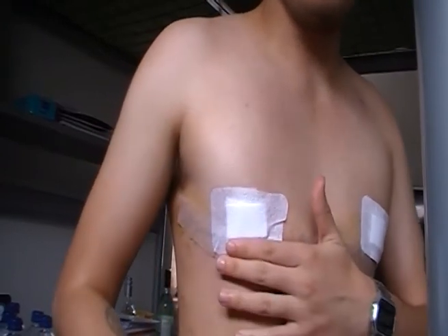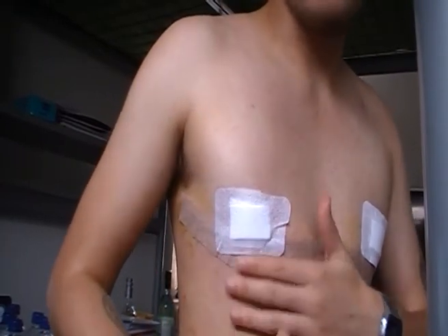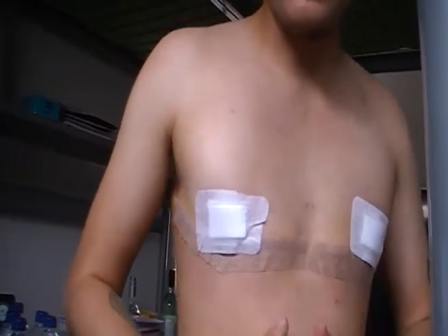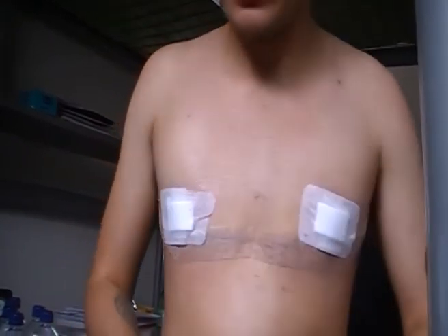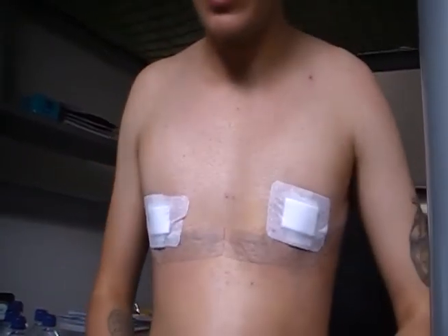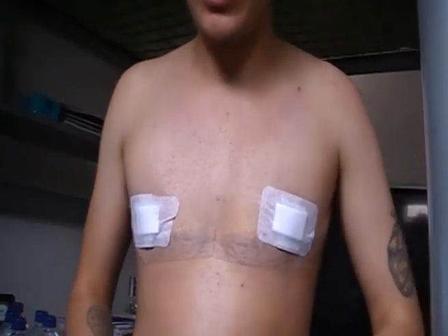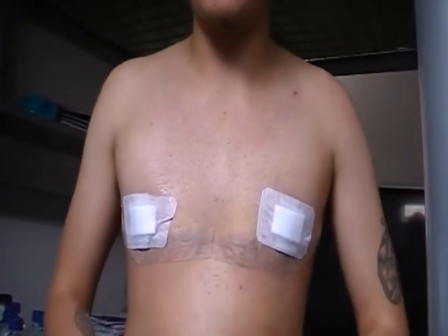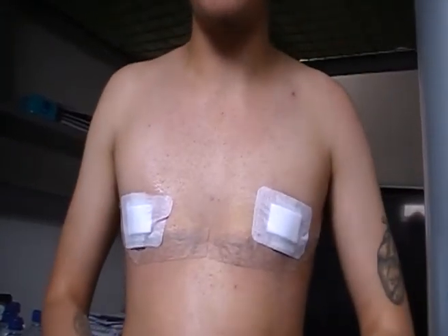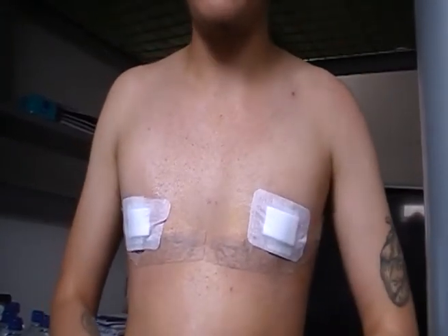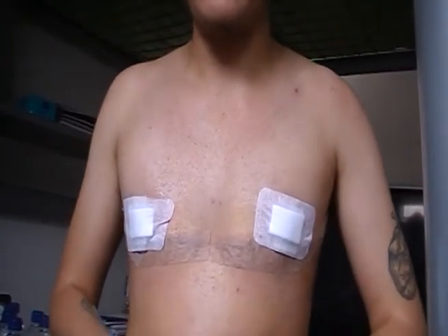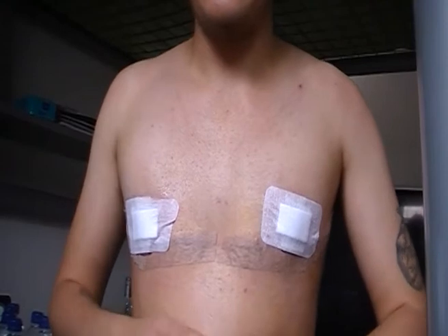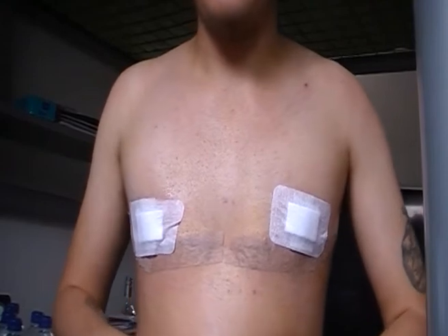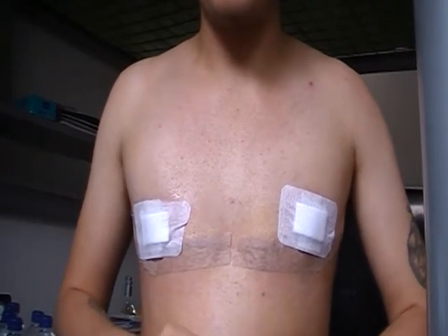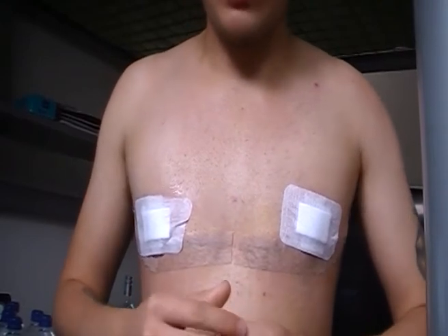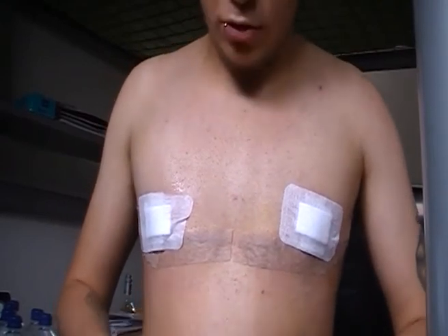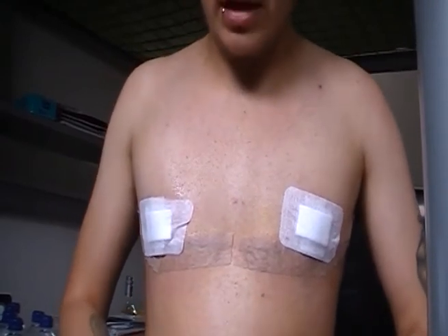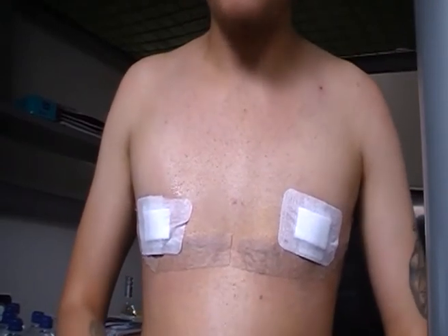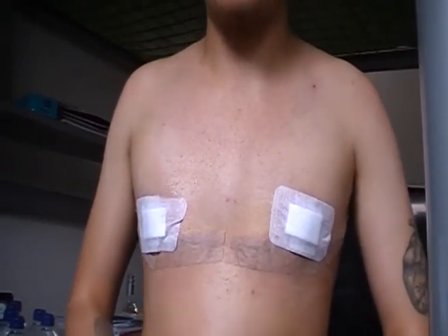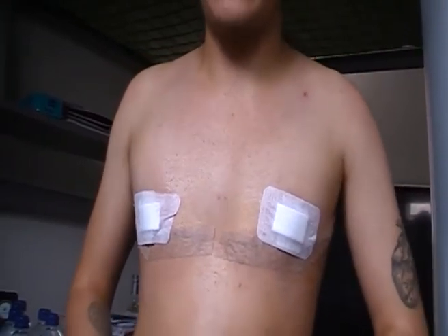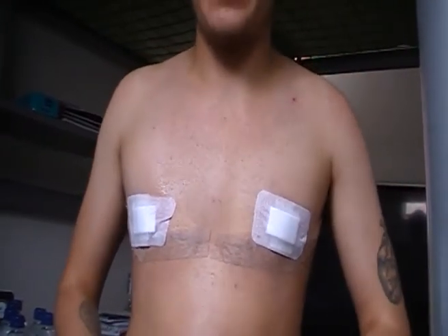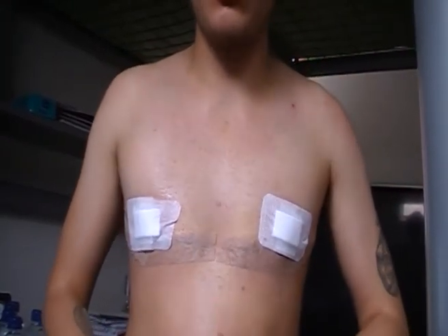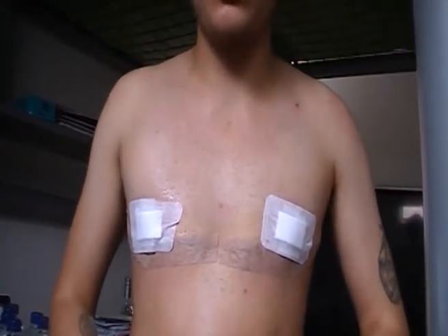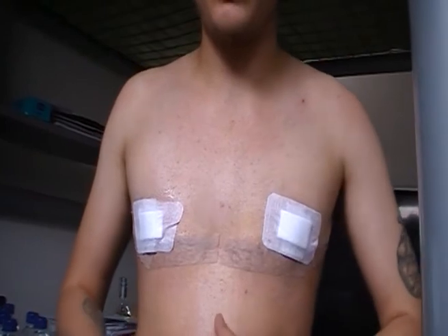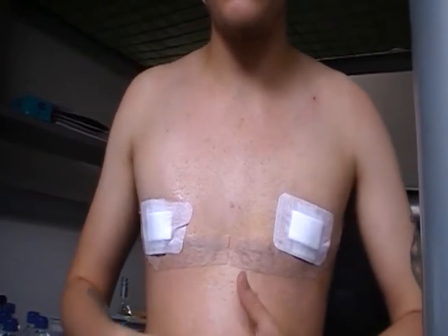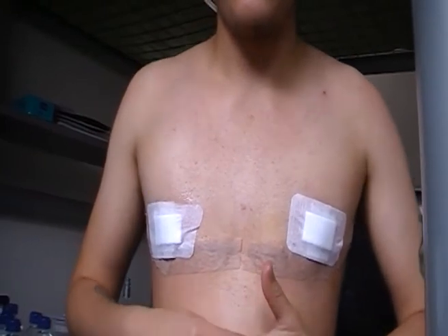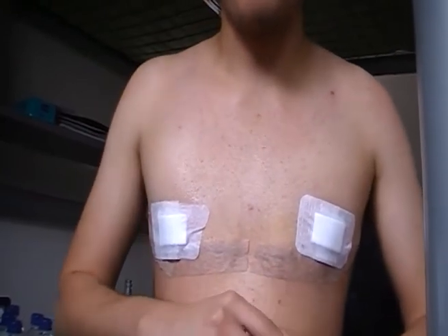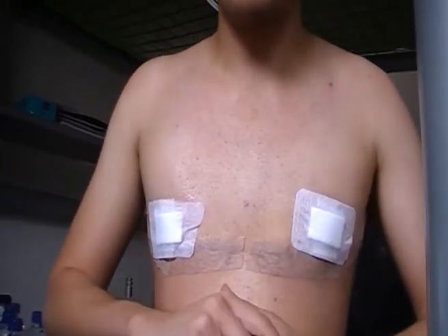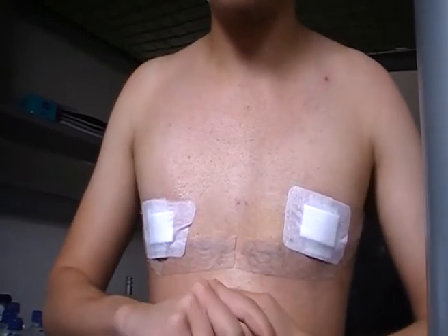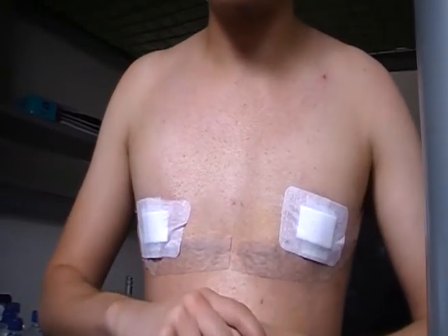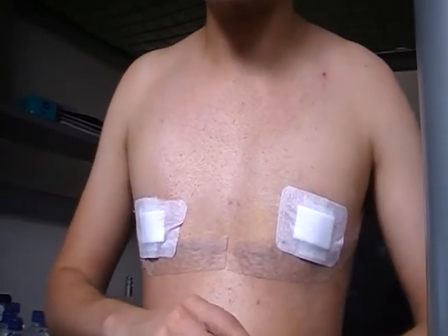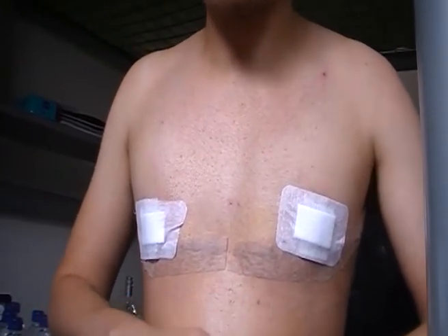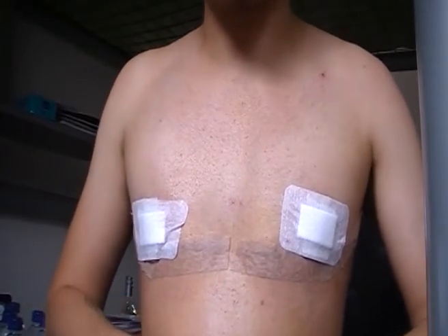I'll change the view now and talk about my actual surgery experience and what it was like in the past two weeks.